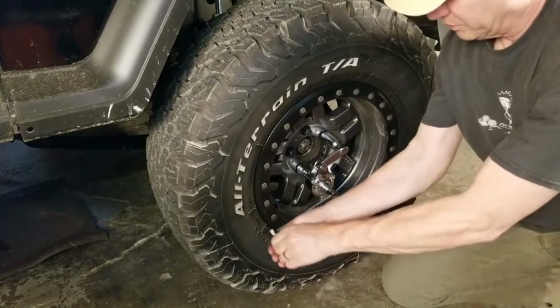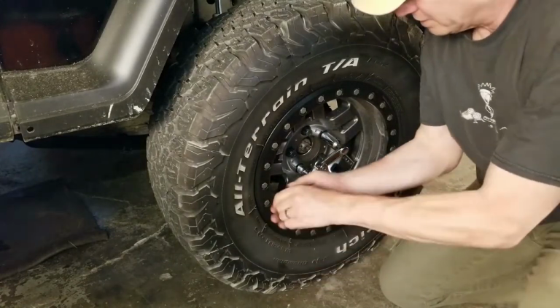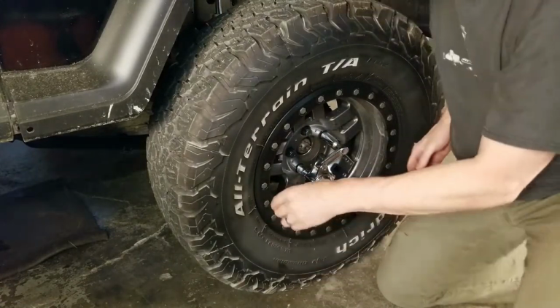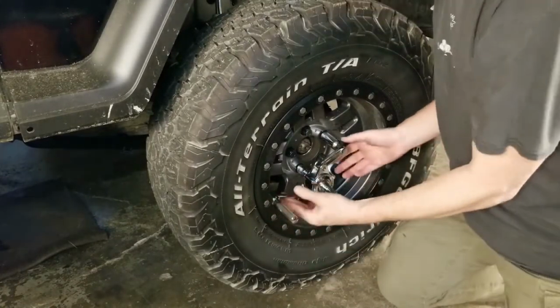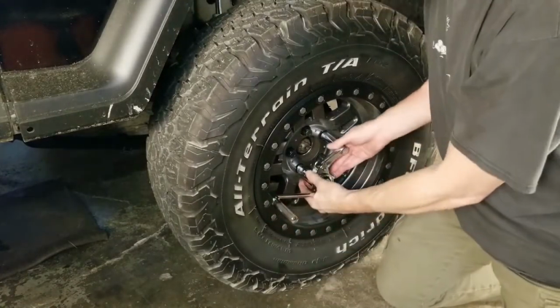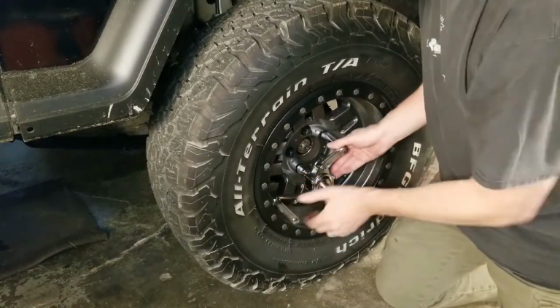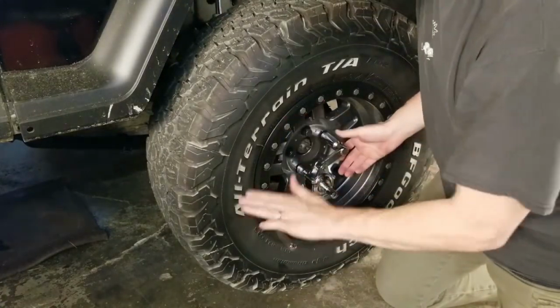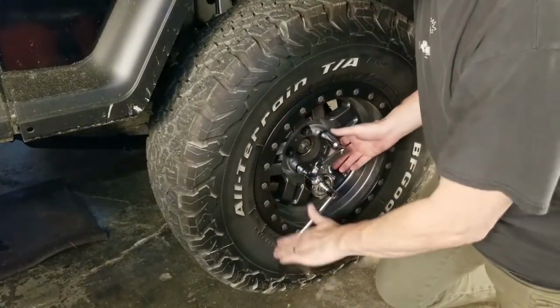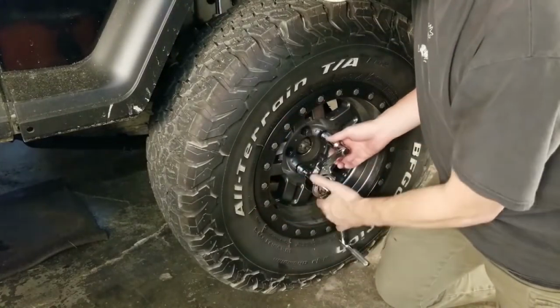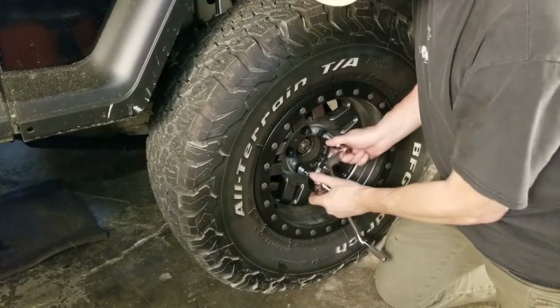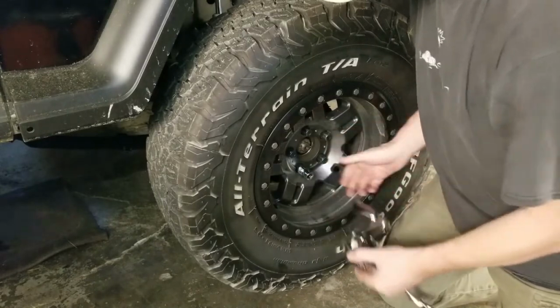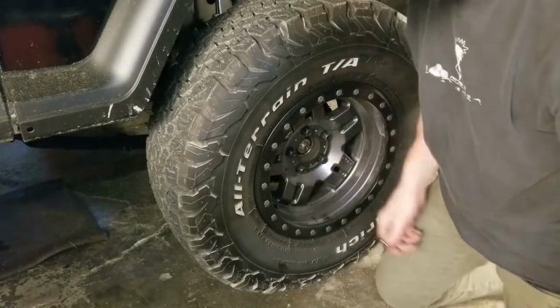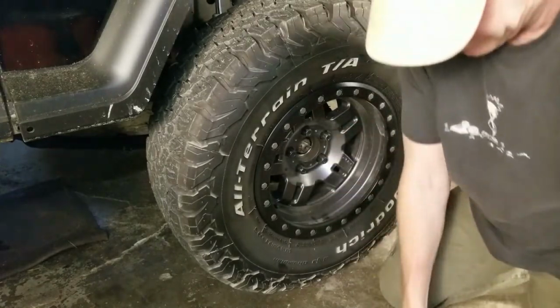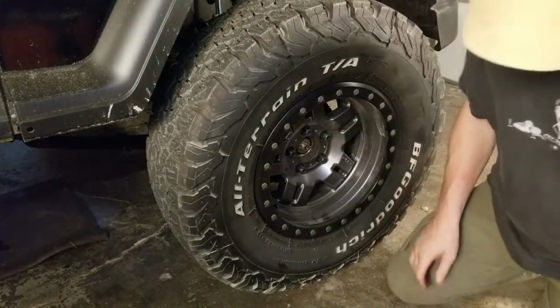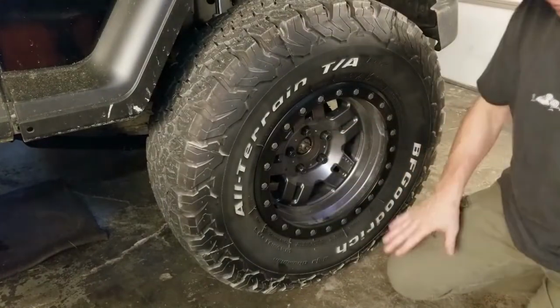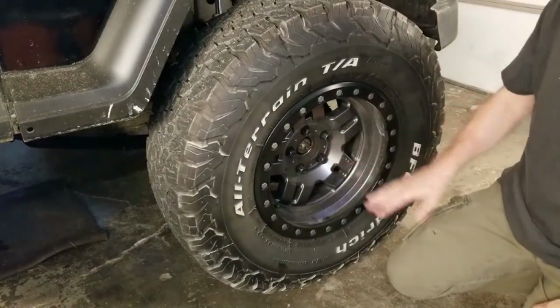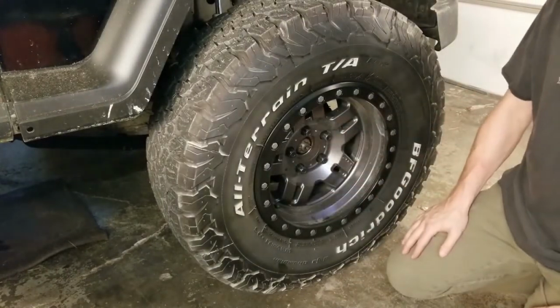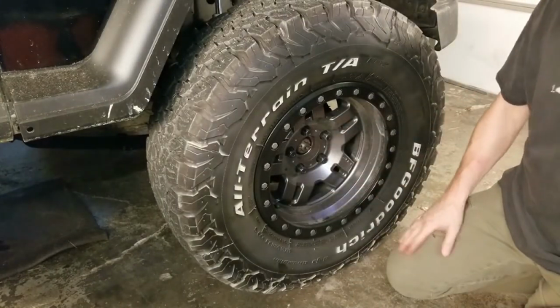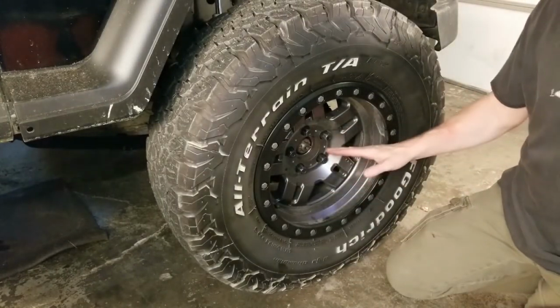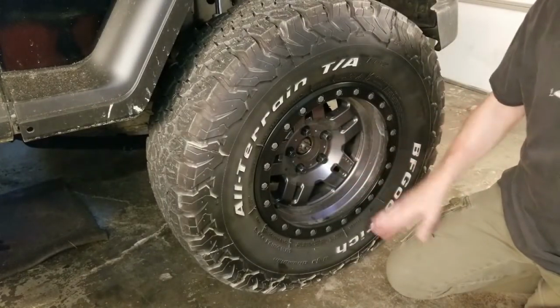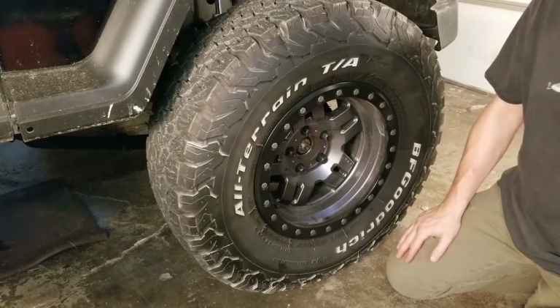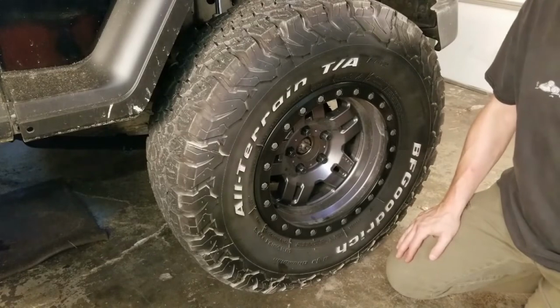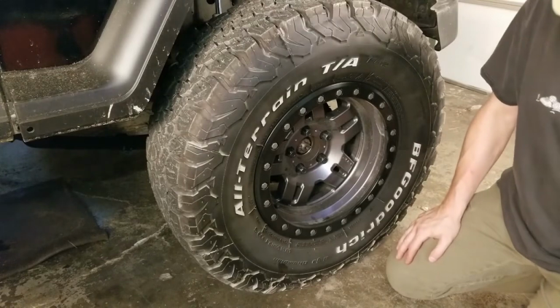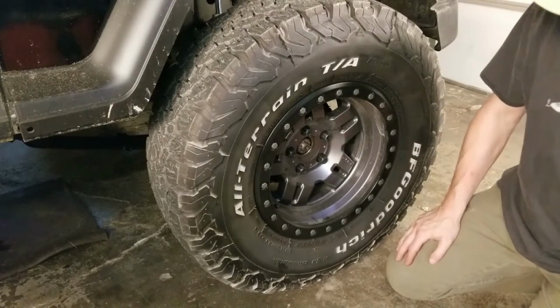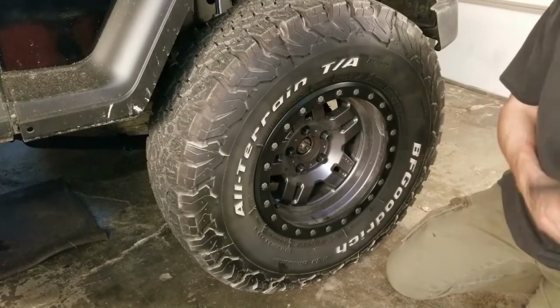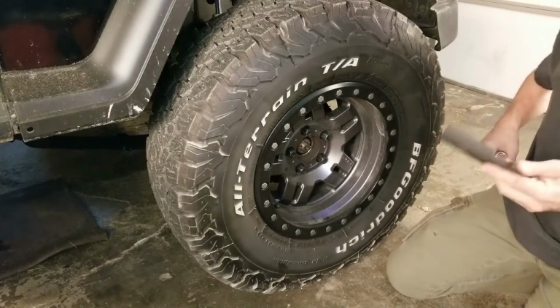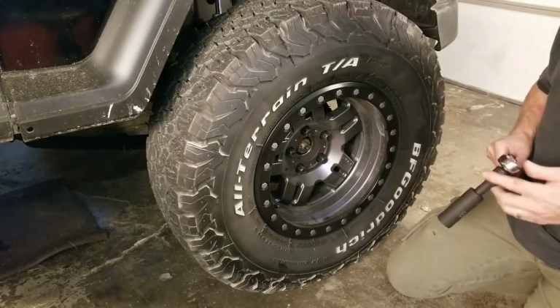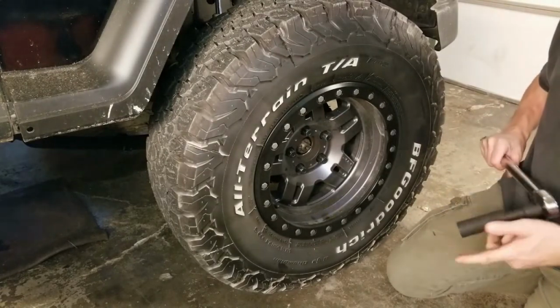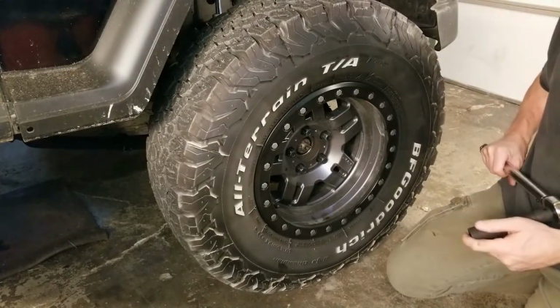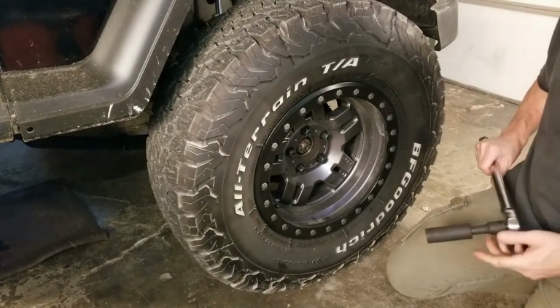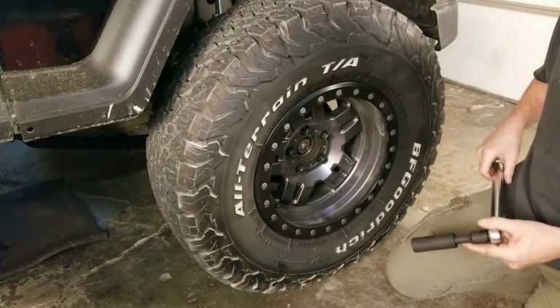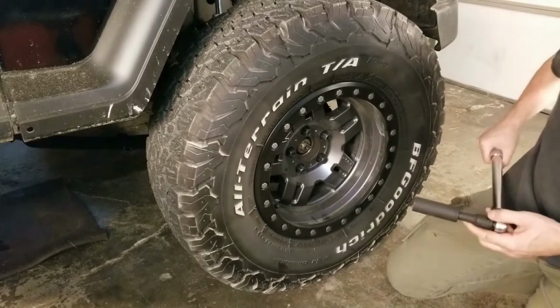What I don't like about it is that when you're putting lug nuts back on, you could easily over-torque them because you don't really have a way of knowing how much pressure you're putting on them.